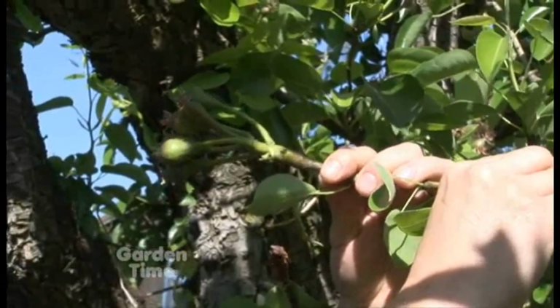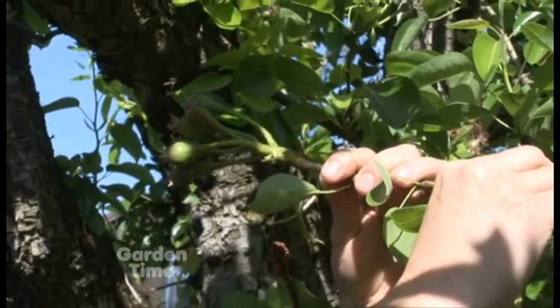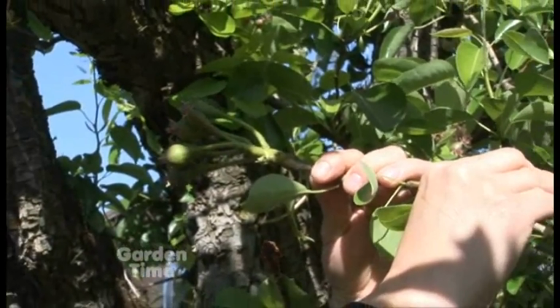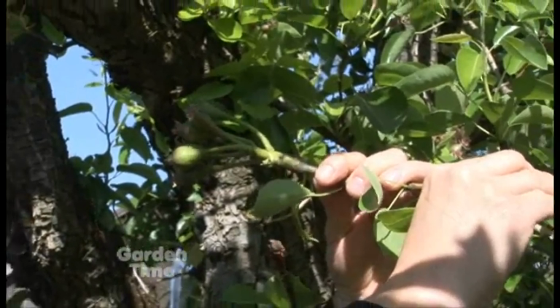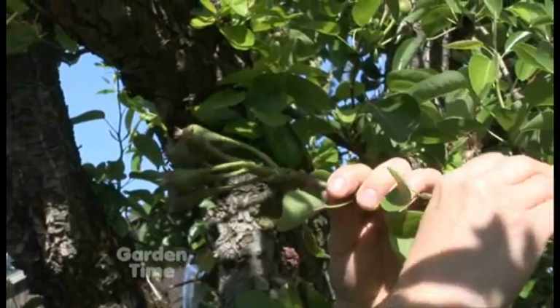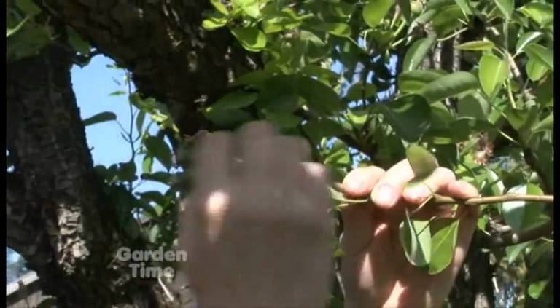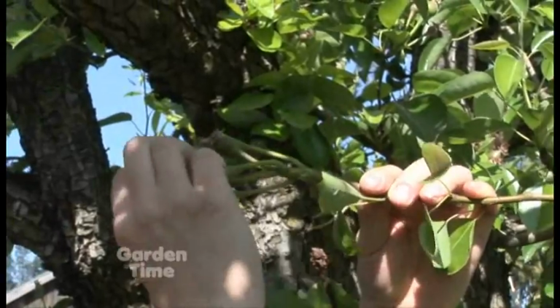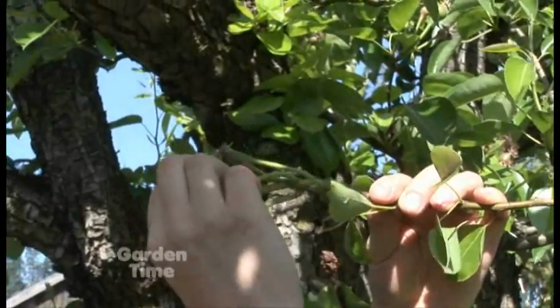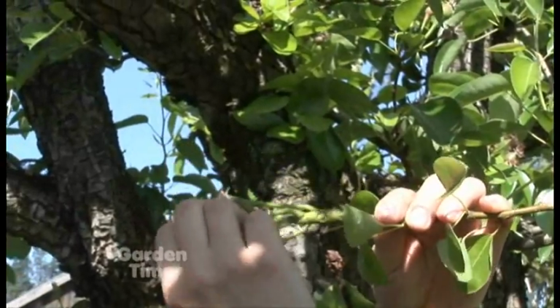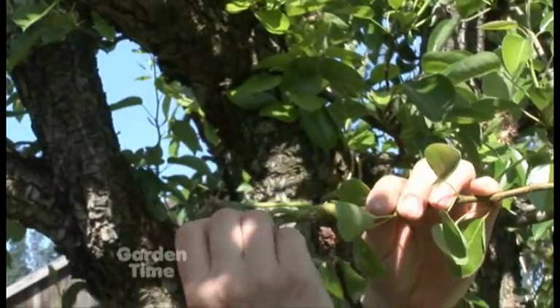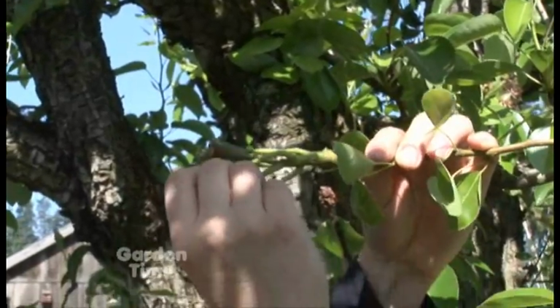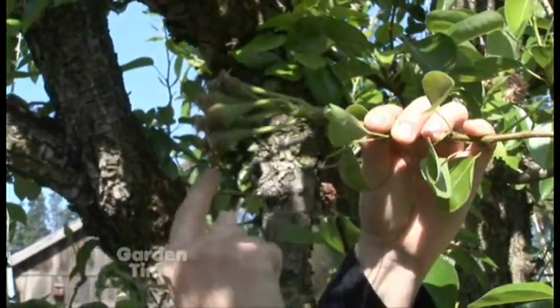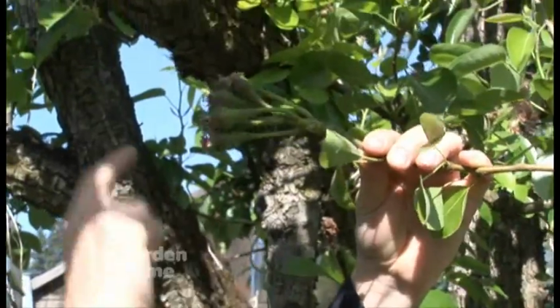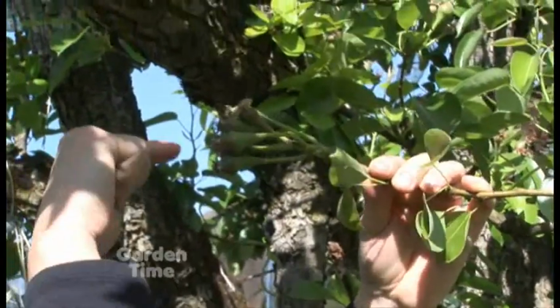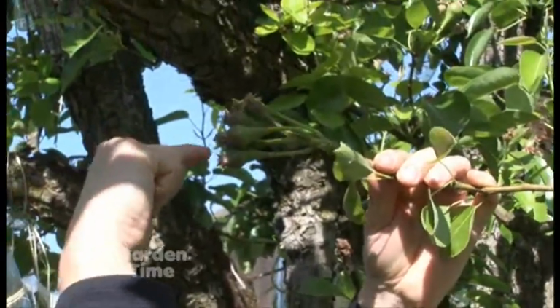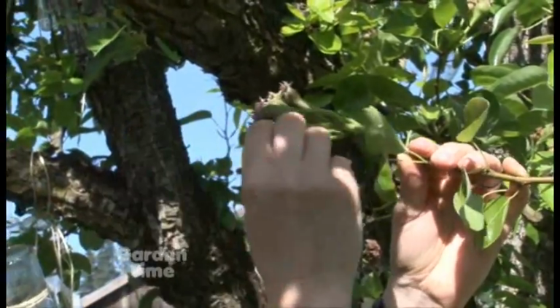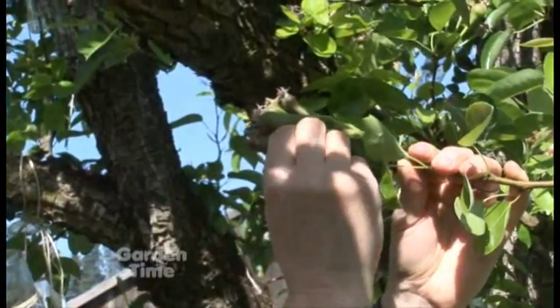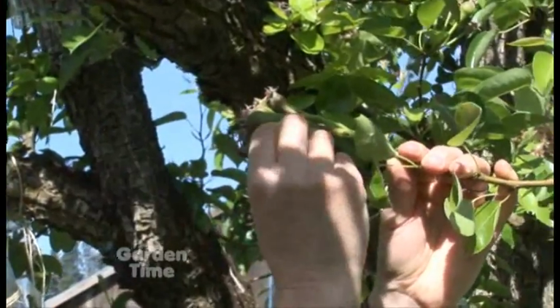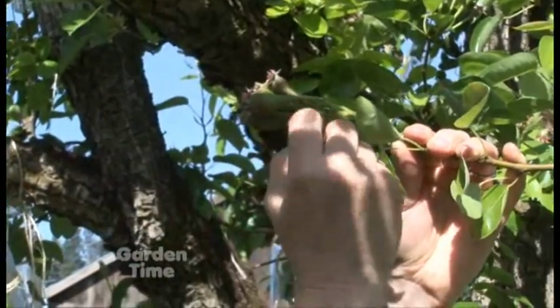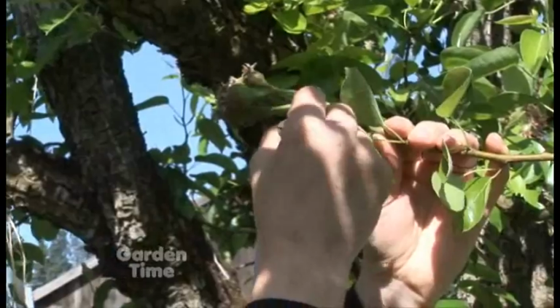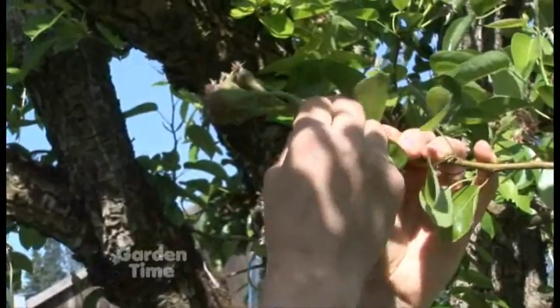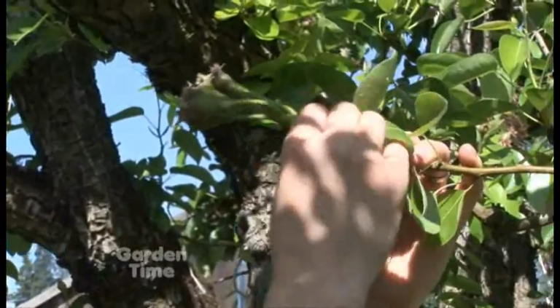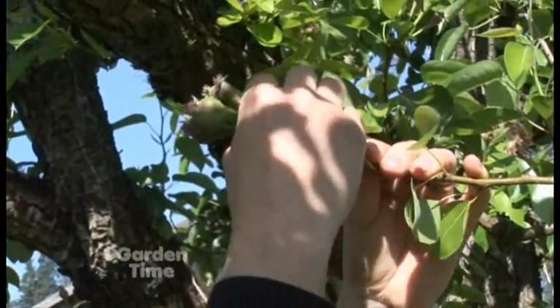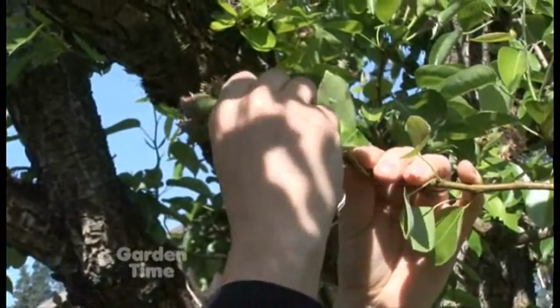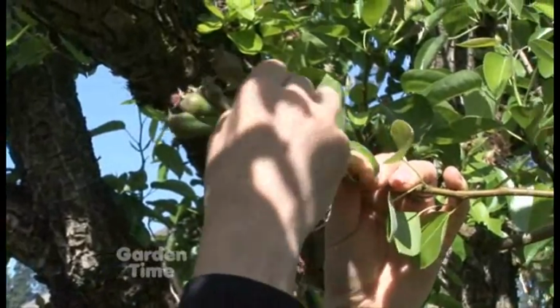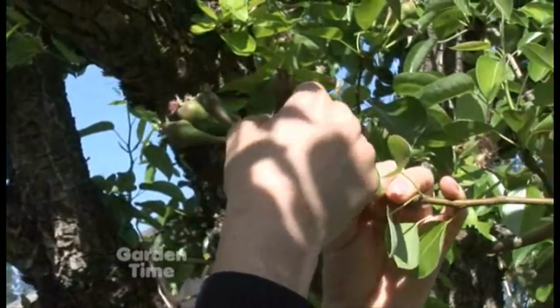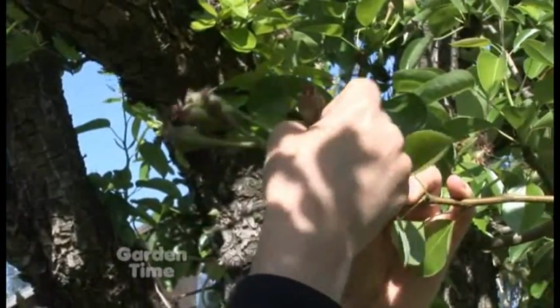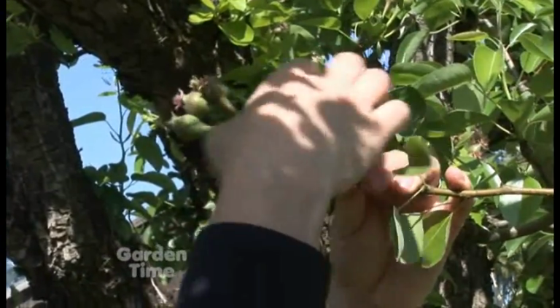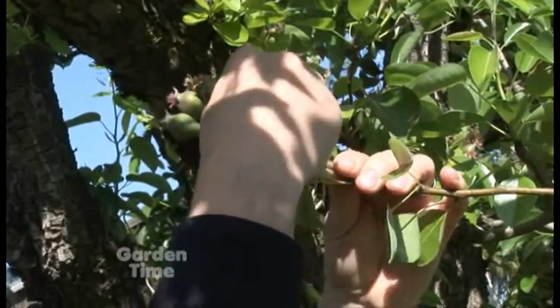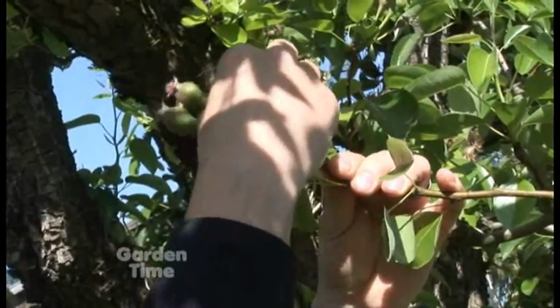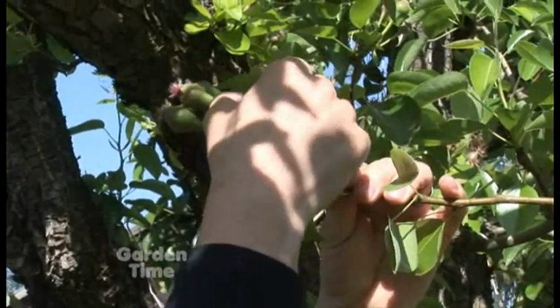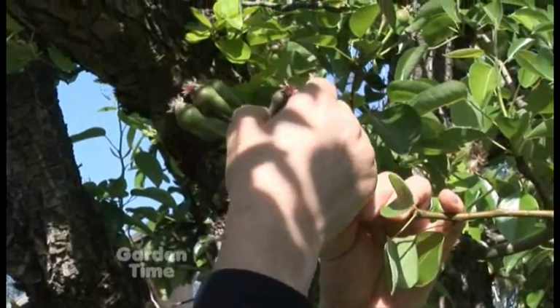So which one would you choose? It looks like this one is going to be the dominant pear. The secondary pears are carefully shed — just snapped off — leaving the one dominant pear to grow.